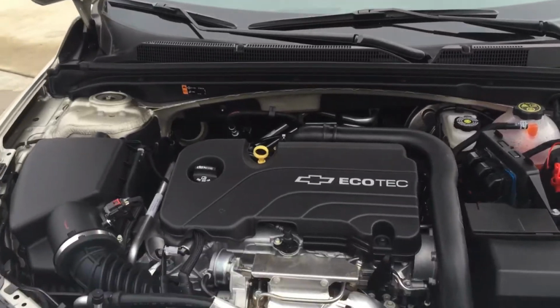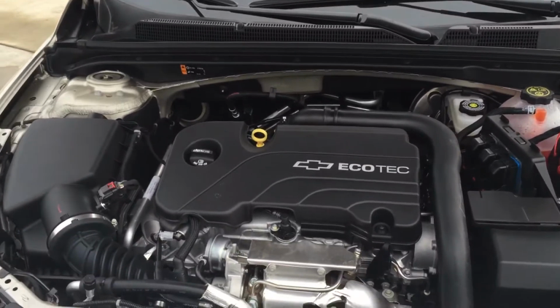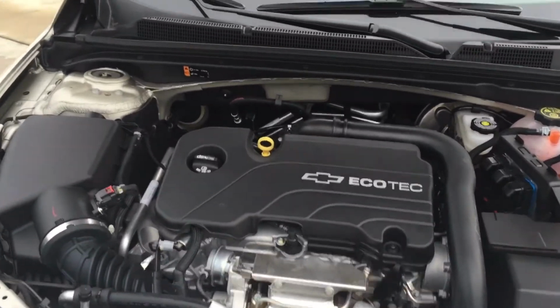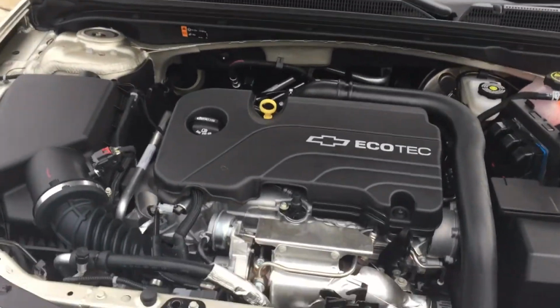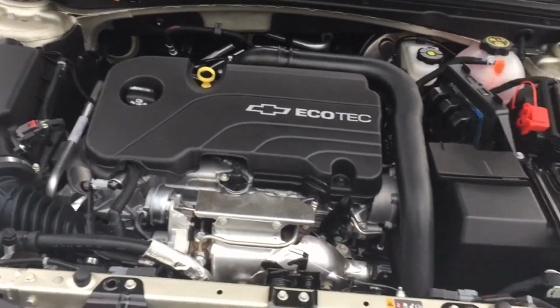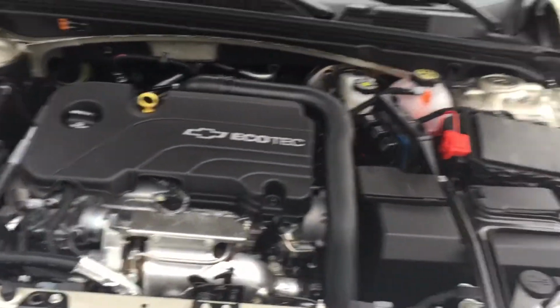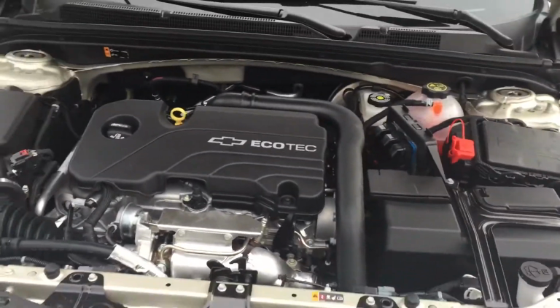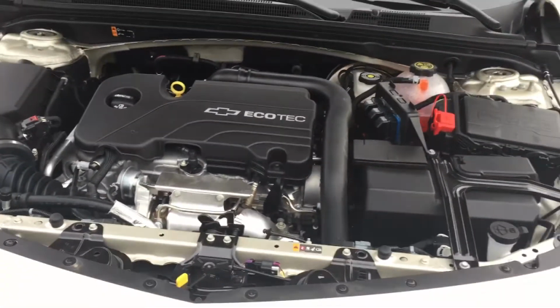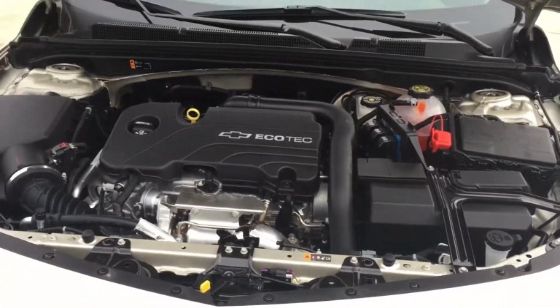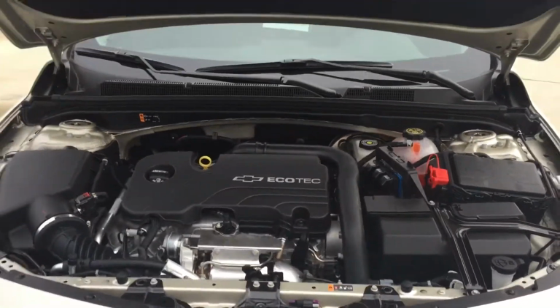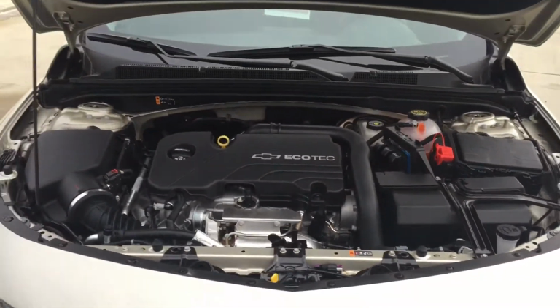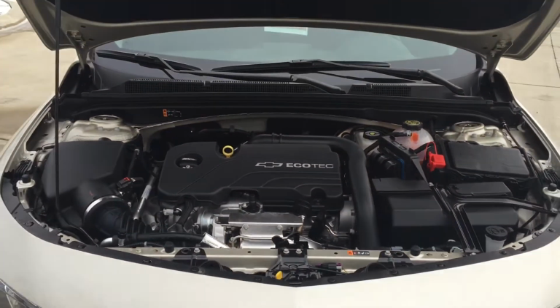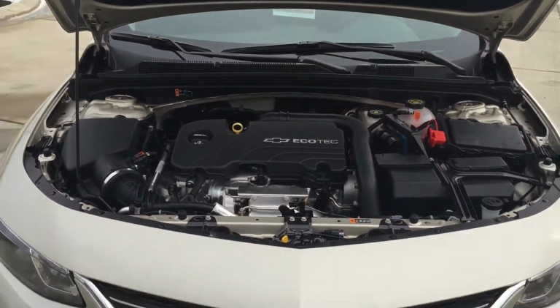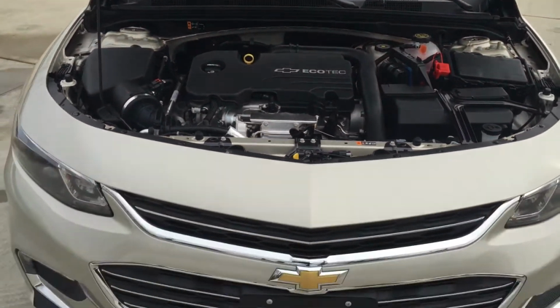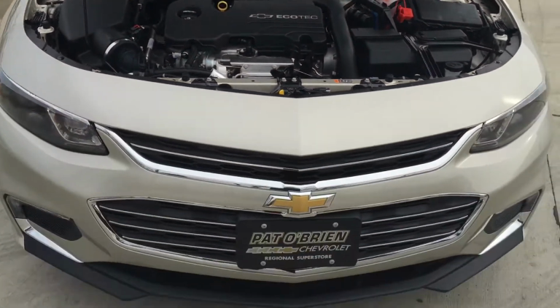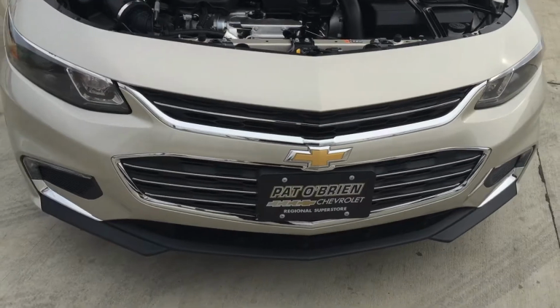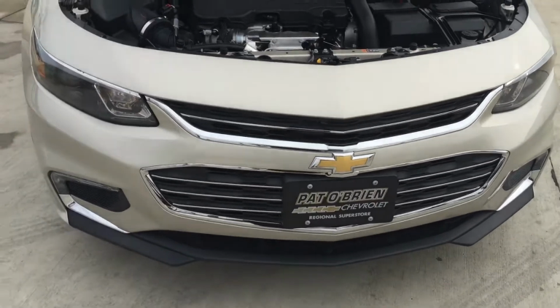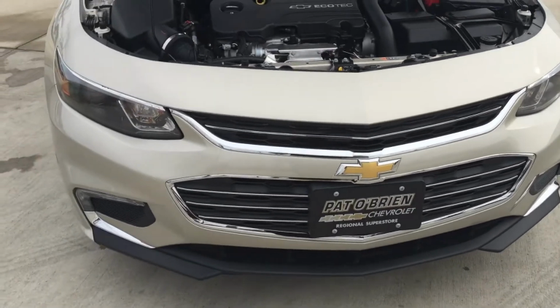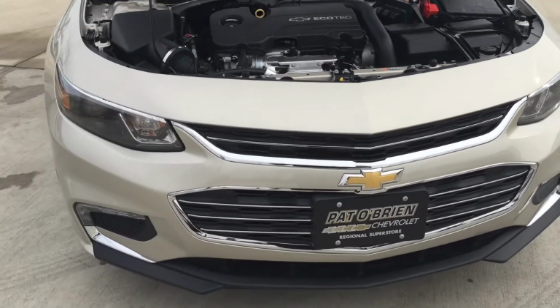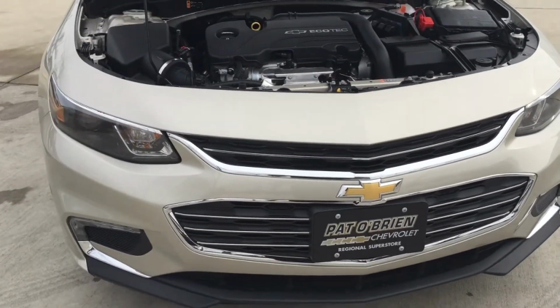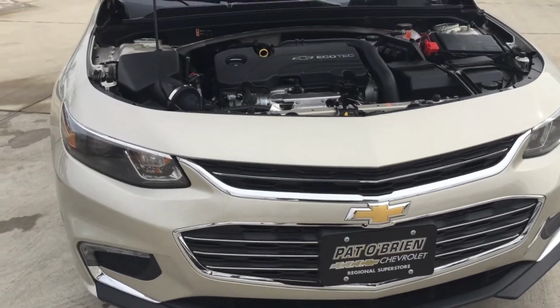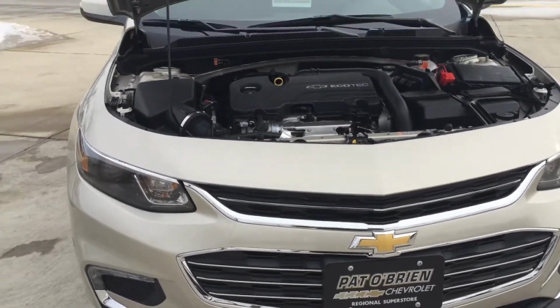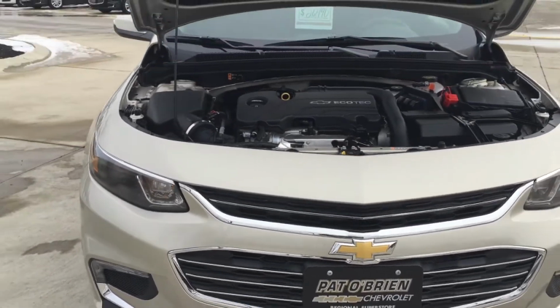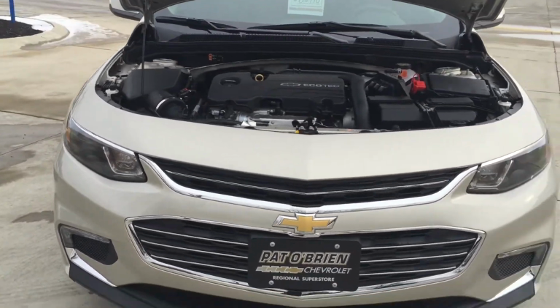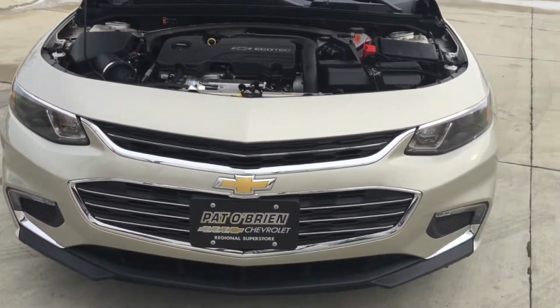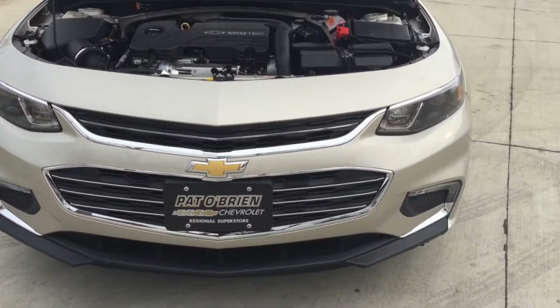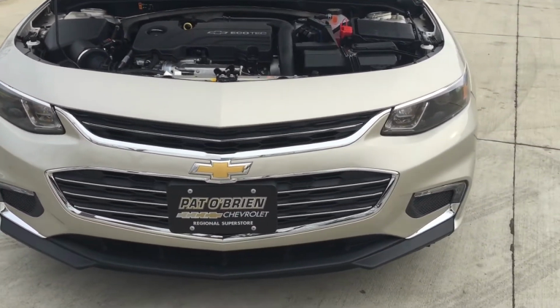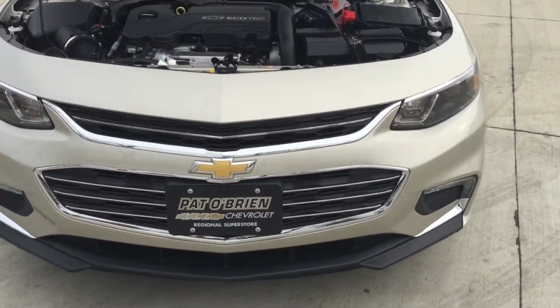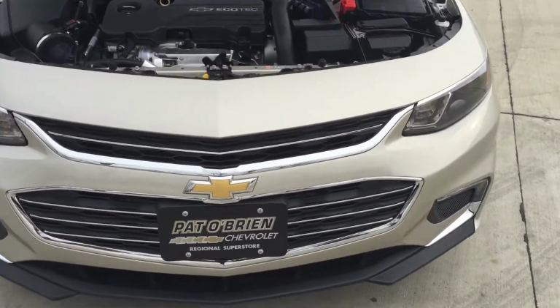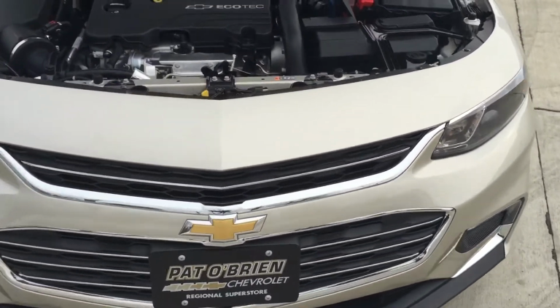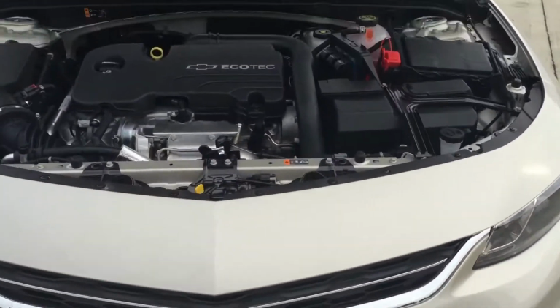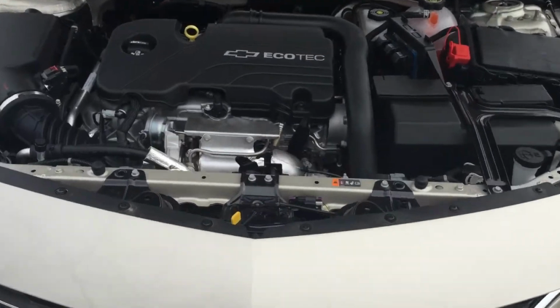It's got the Ecotec engine — very, very good on gas. The gas mileage is unreal. It's got the daytime running lights and your LED accent lights on the bottom, and some chrome accents on the grille.